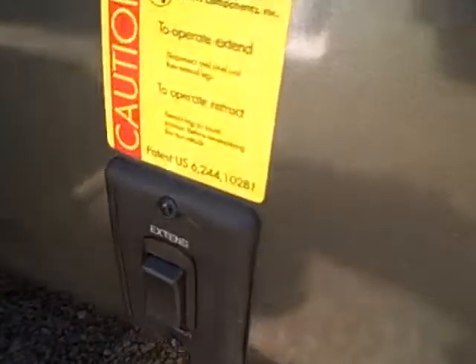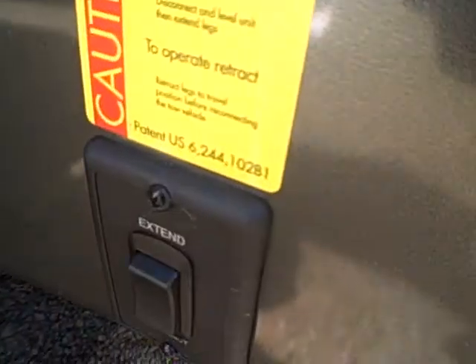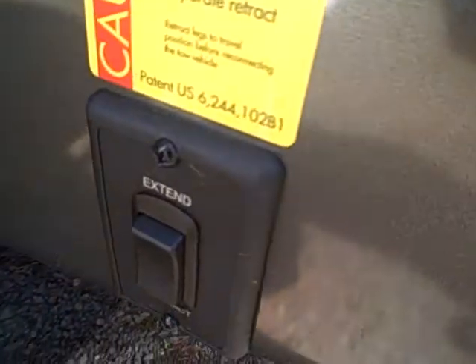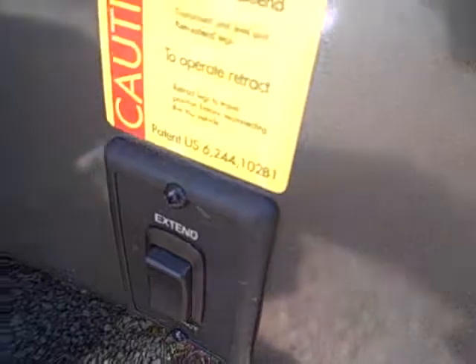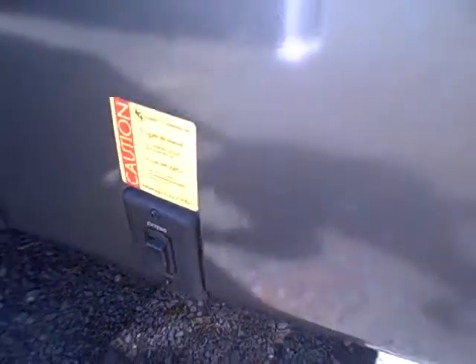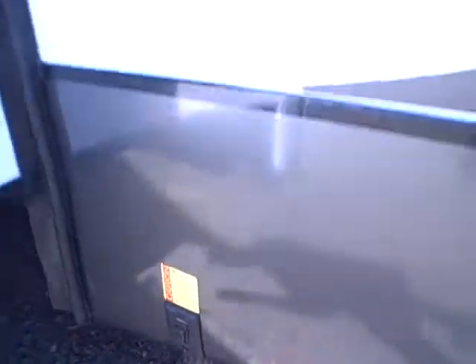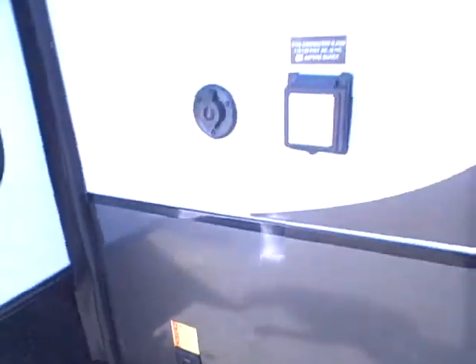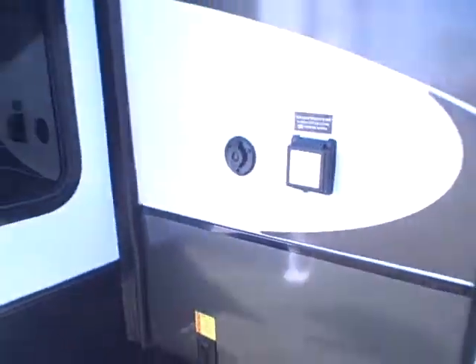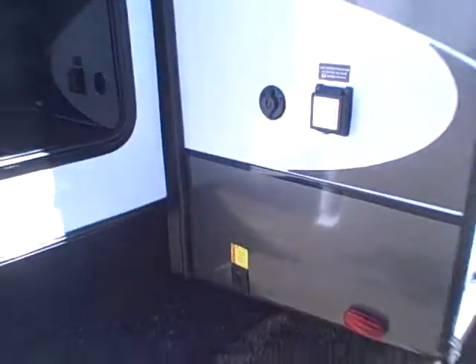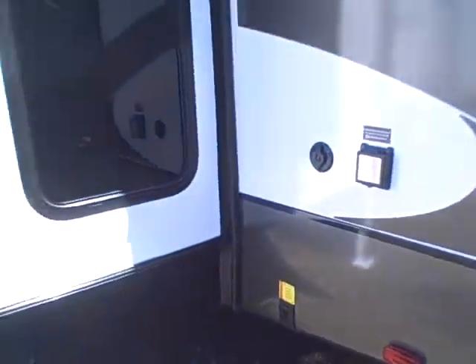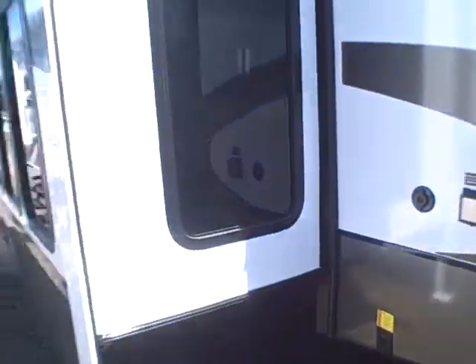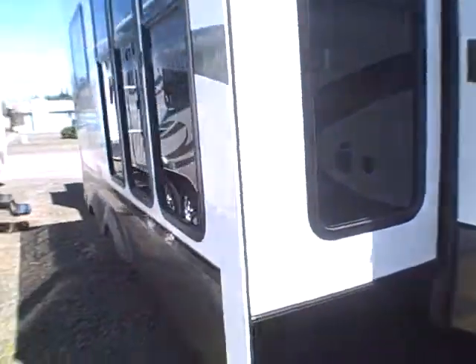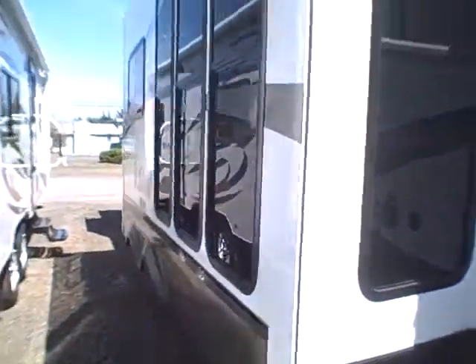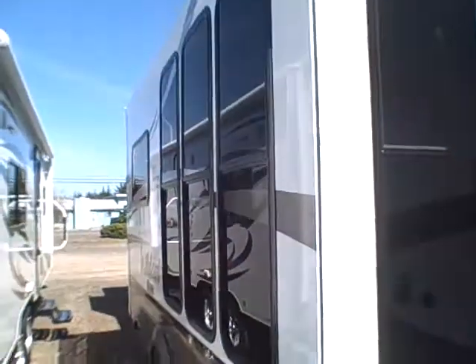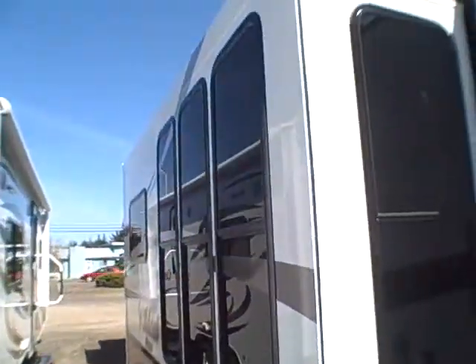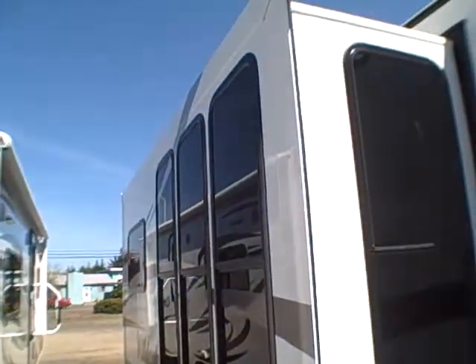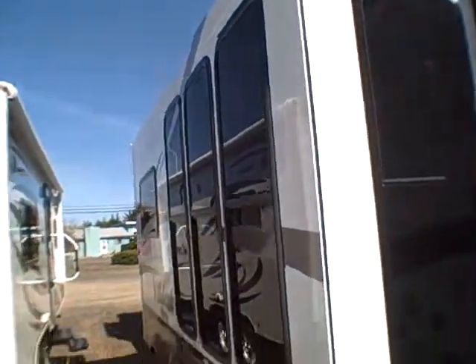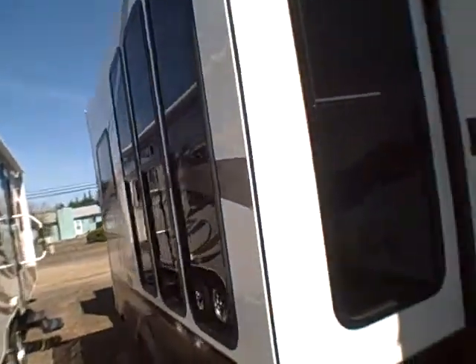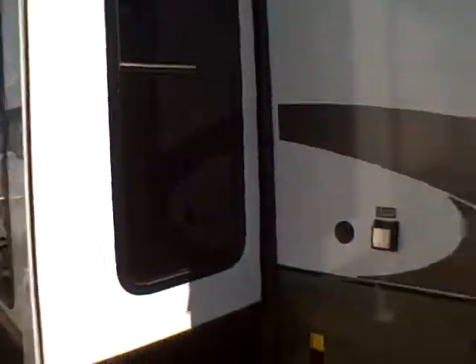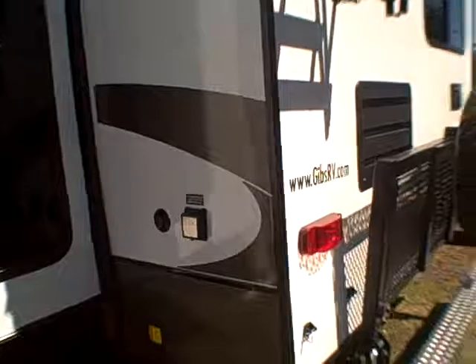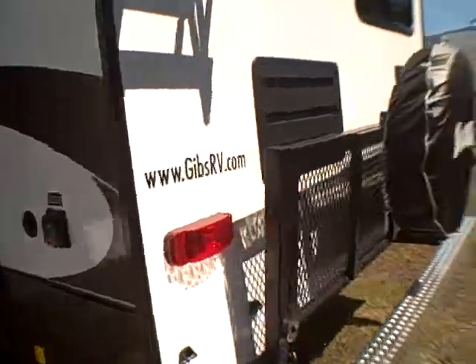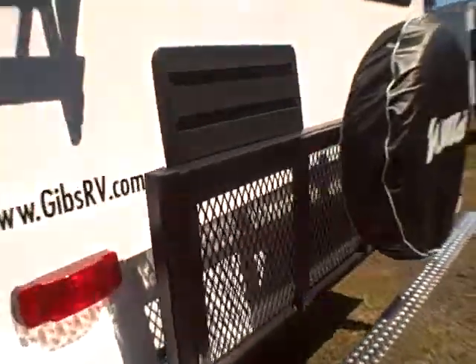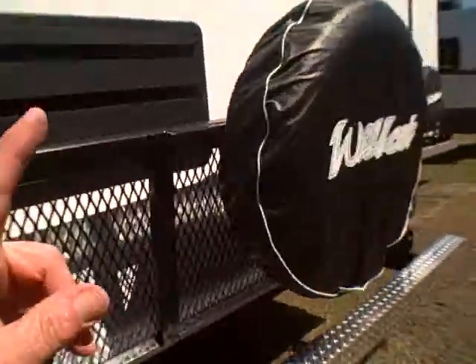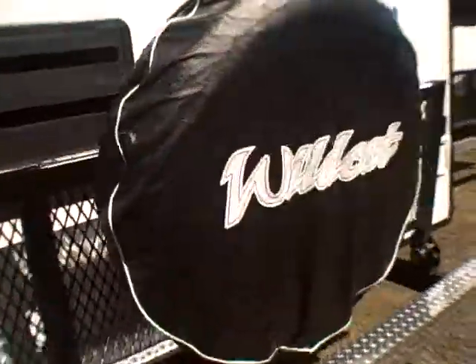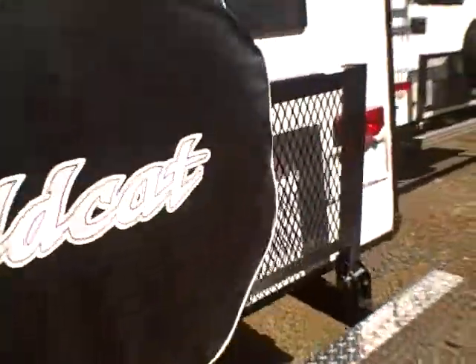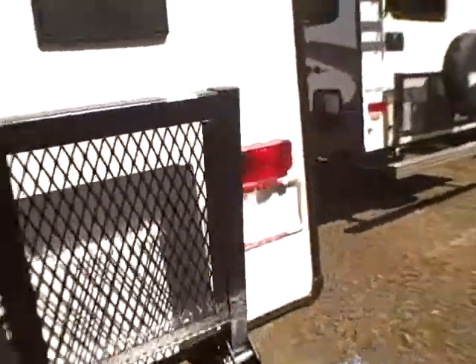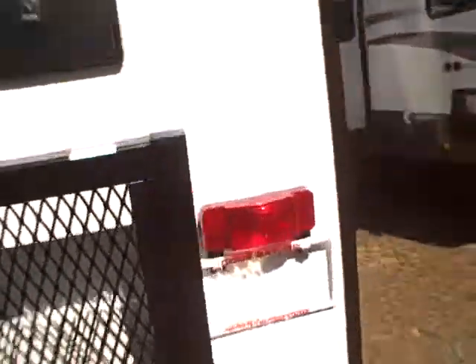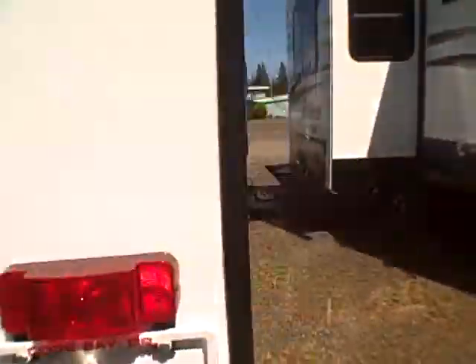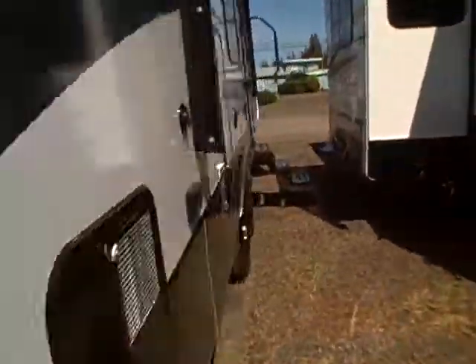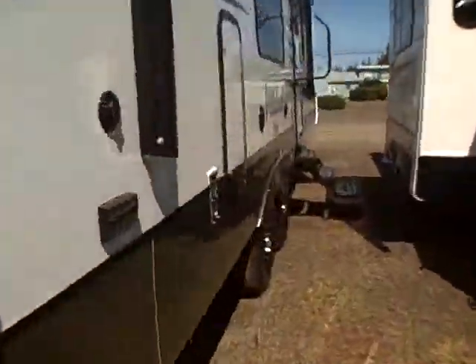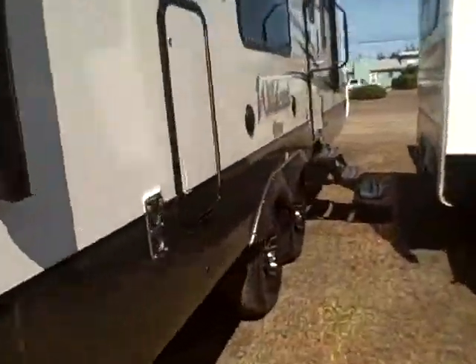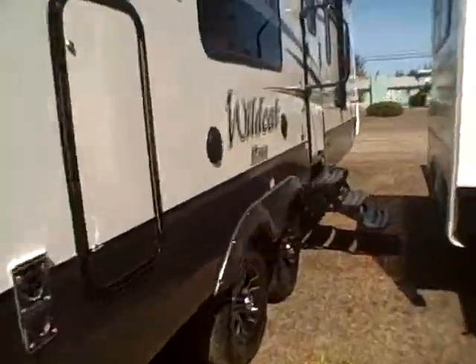Electric jacks — you can run them manually or electrically. Let's take a look from the inside so you can really appreciate those windows all the more.